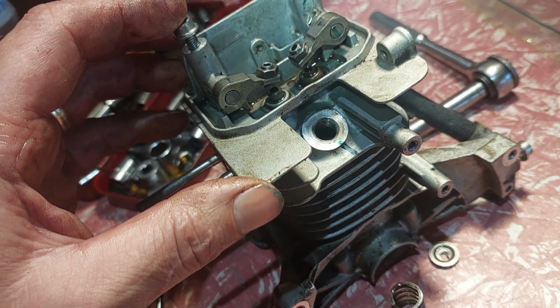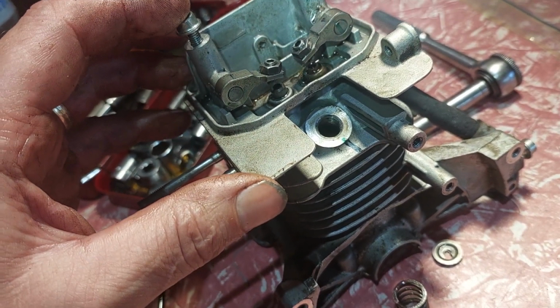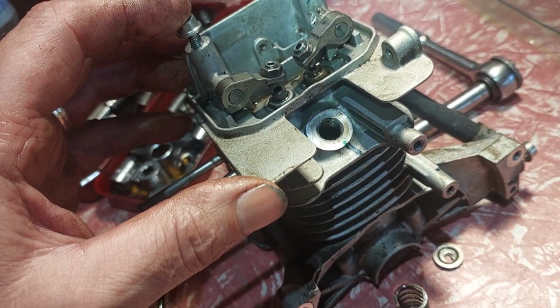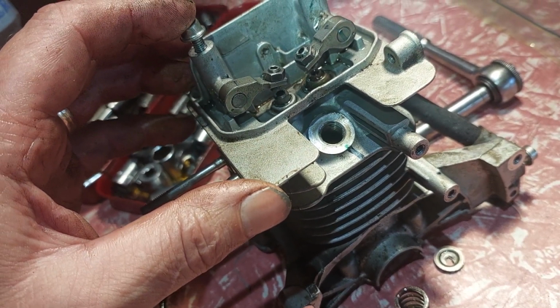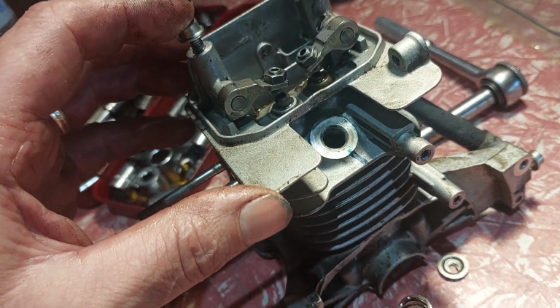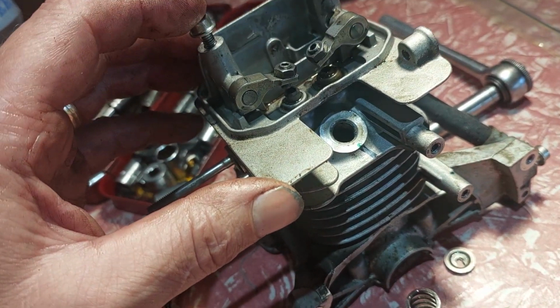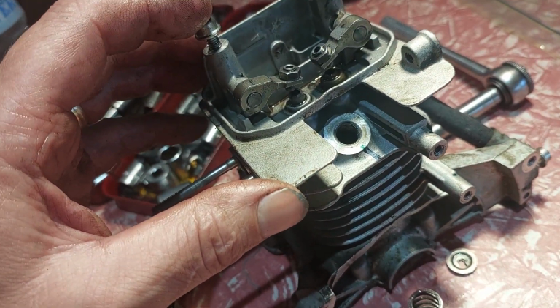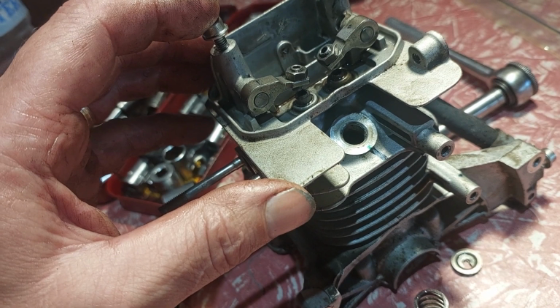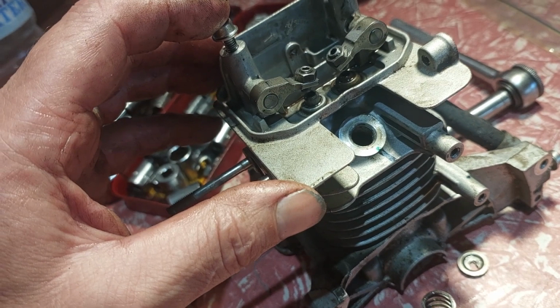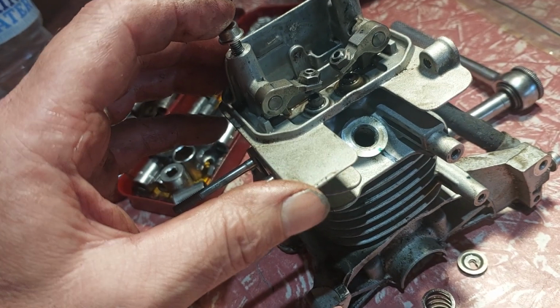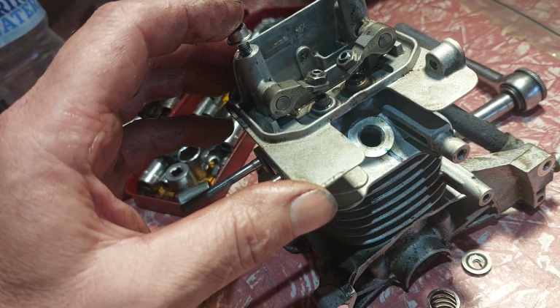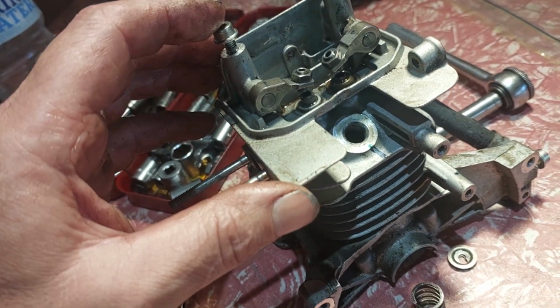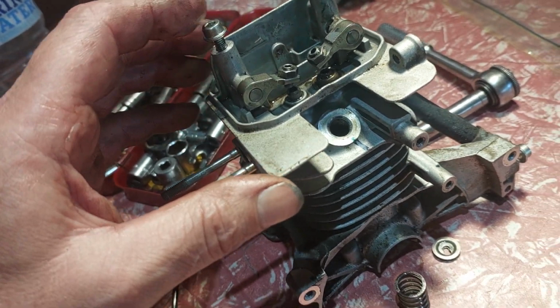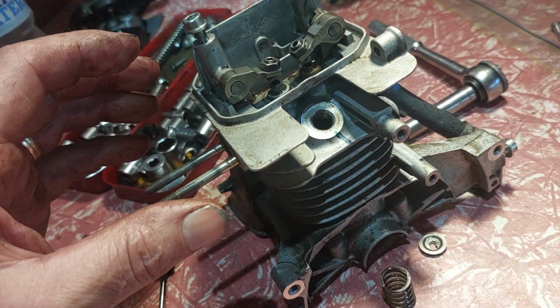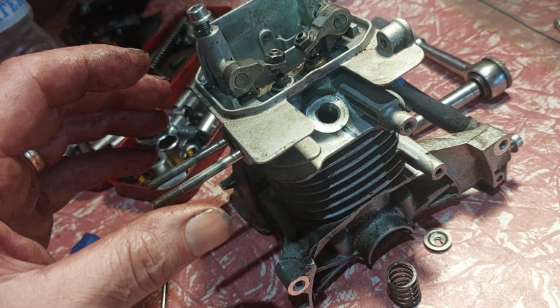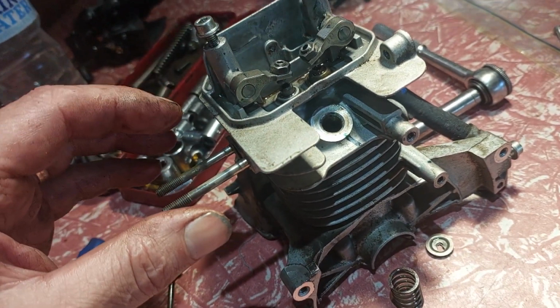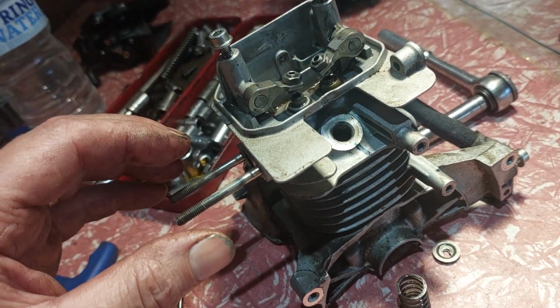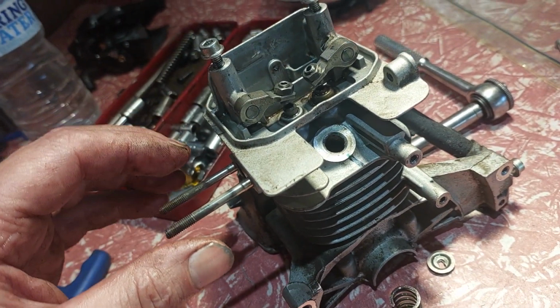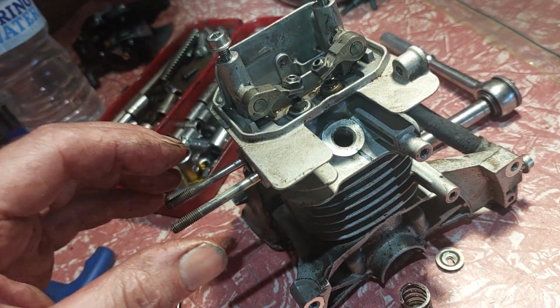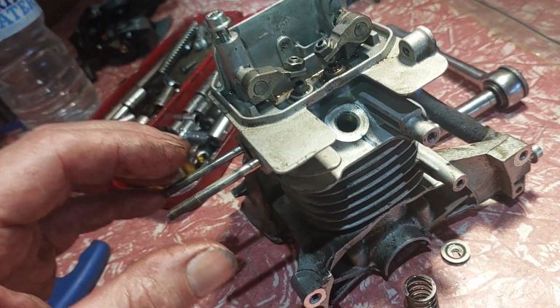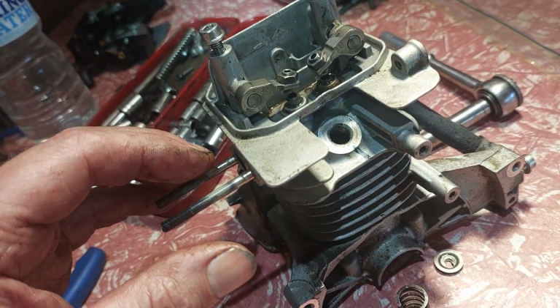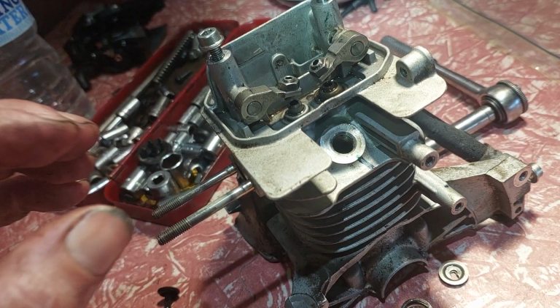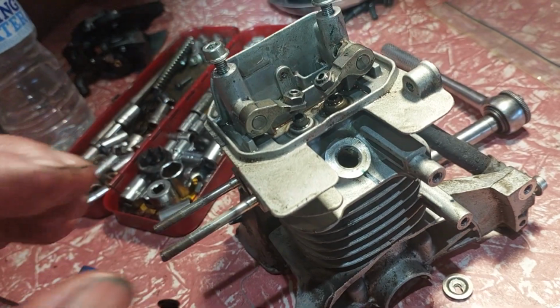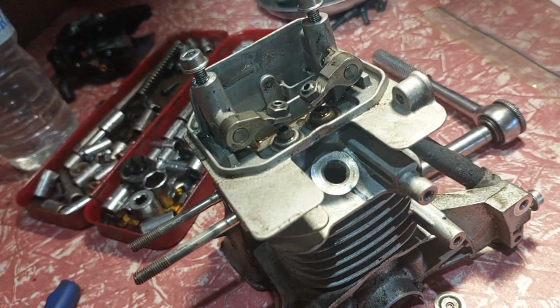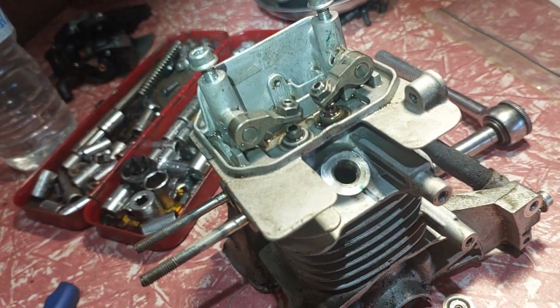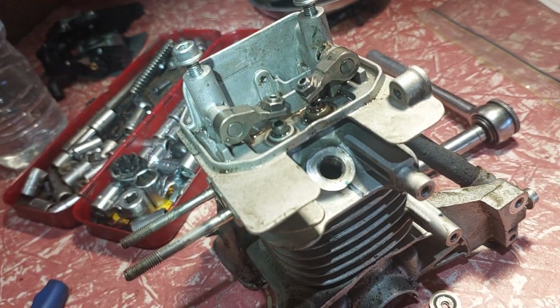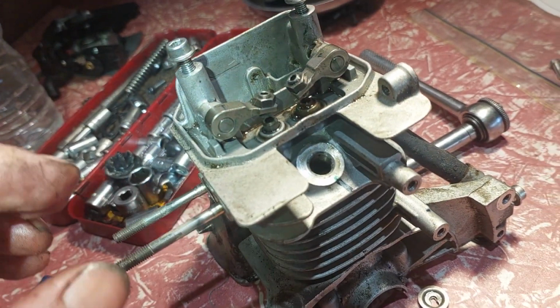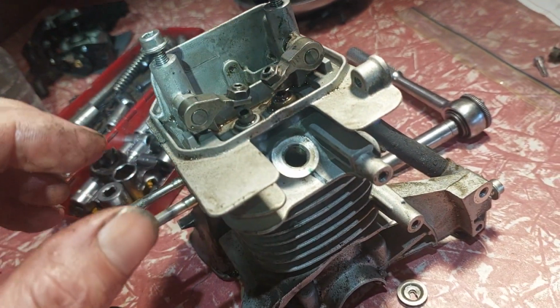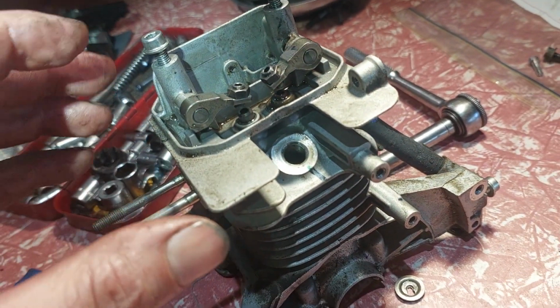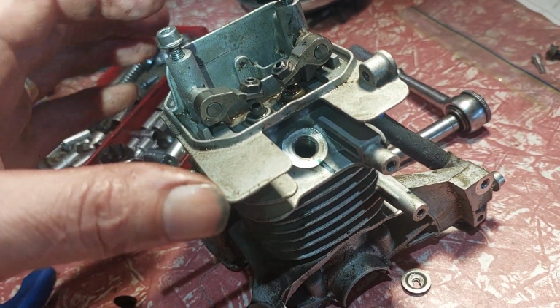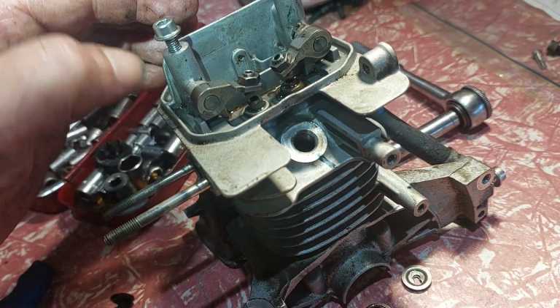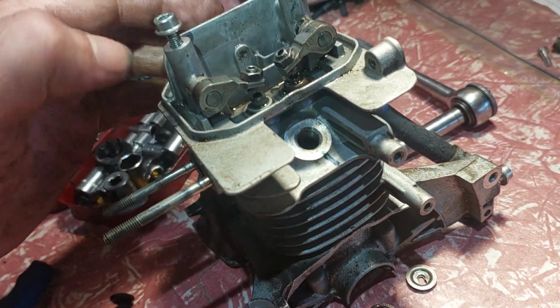The valve clearance was 0.010 I think it was, I can't remember now. The cam goes back into position.